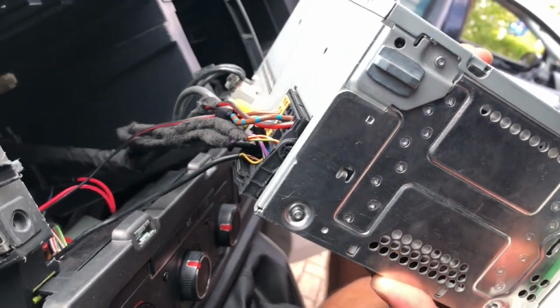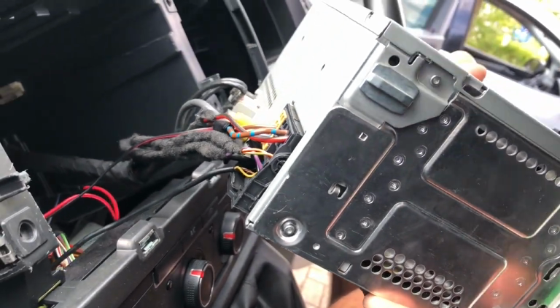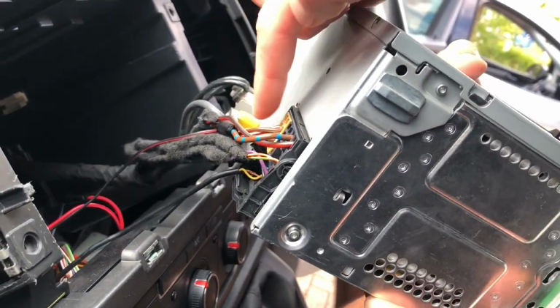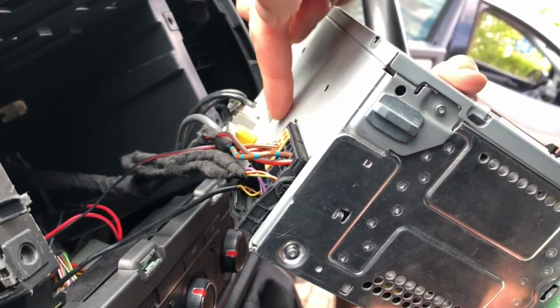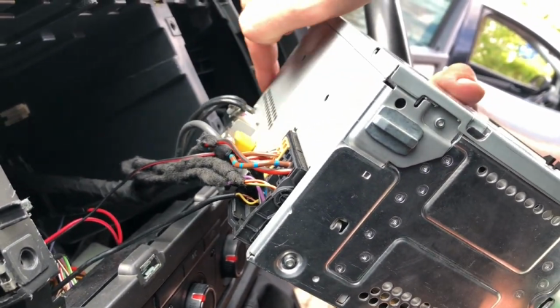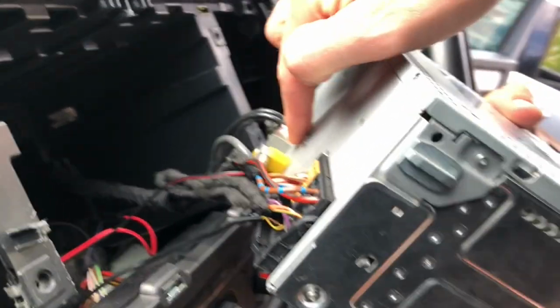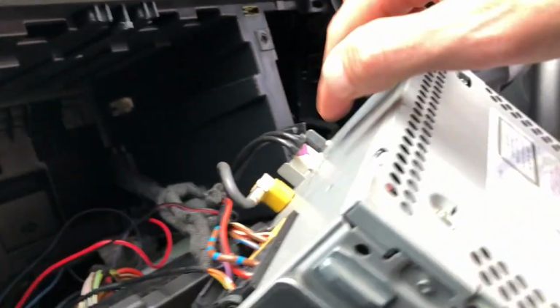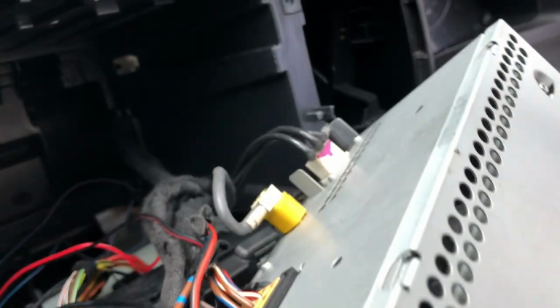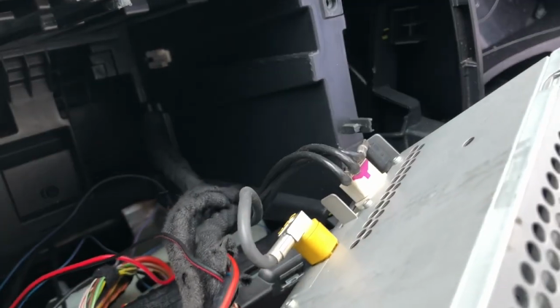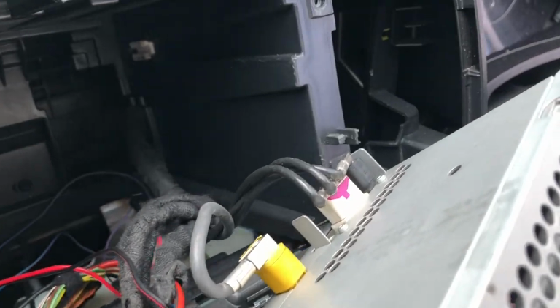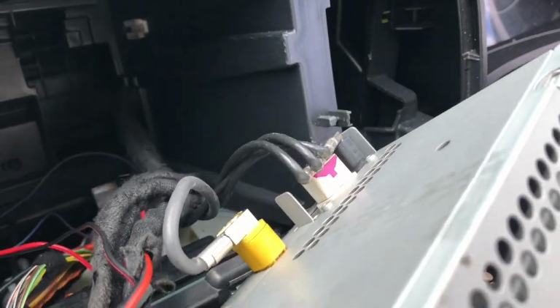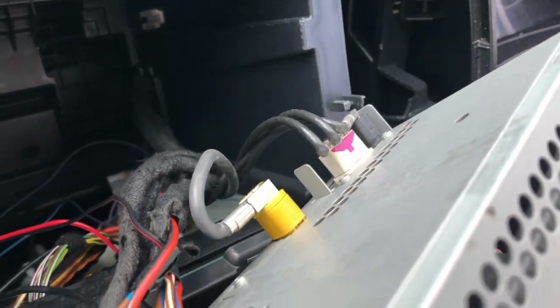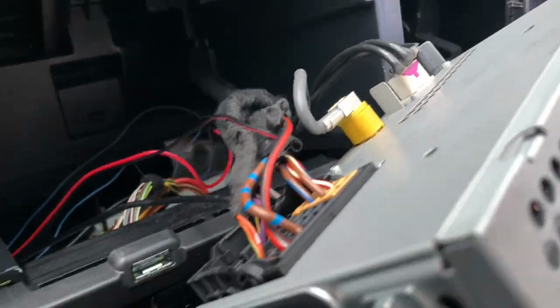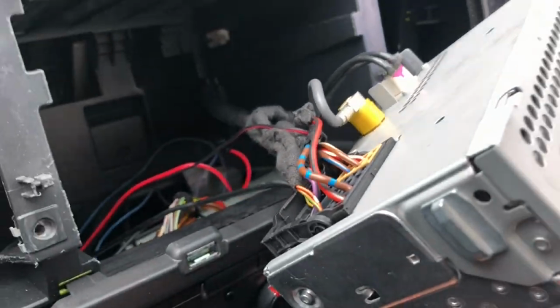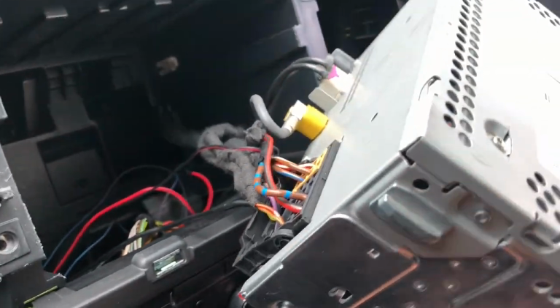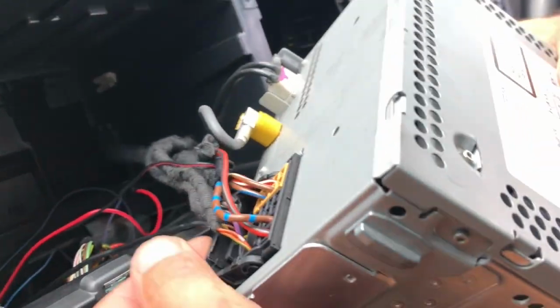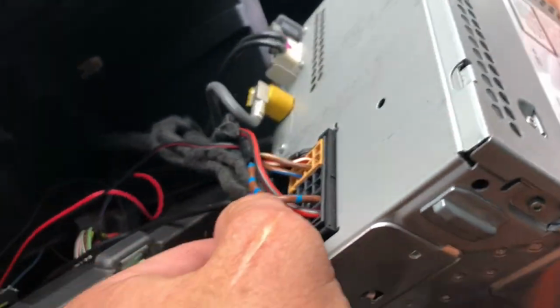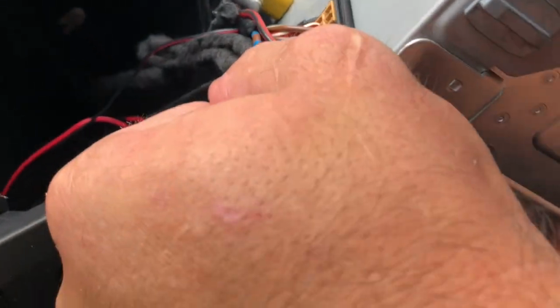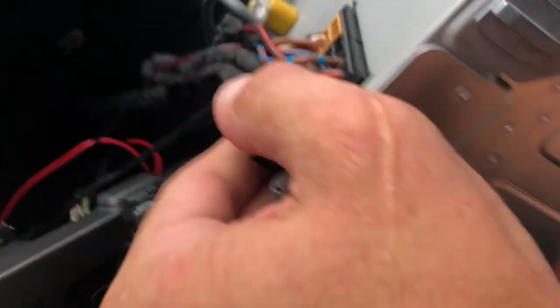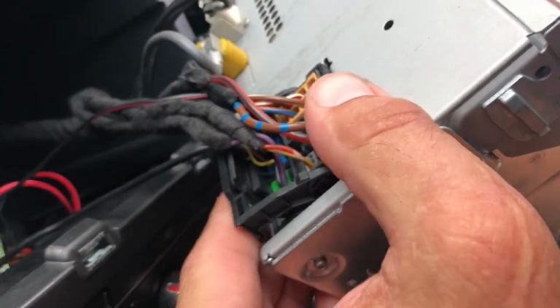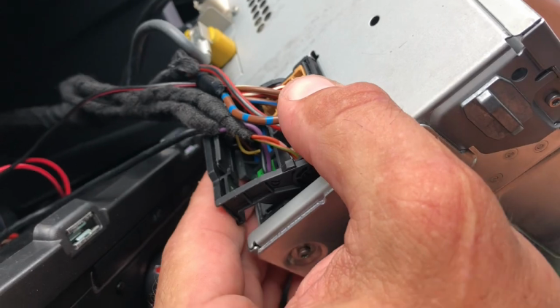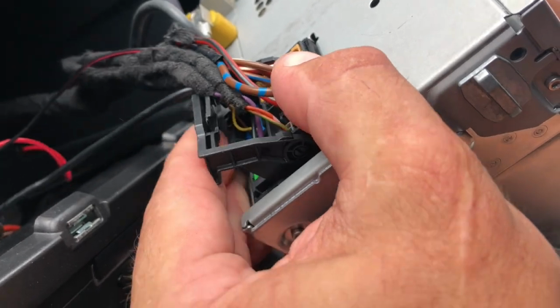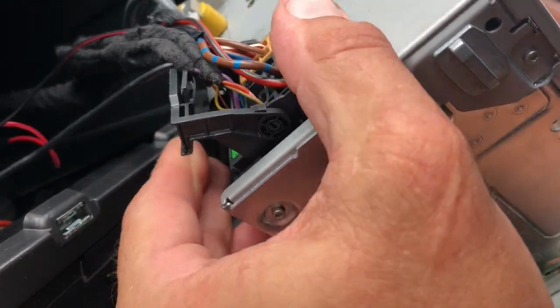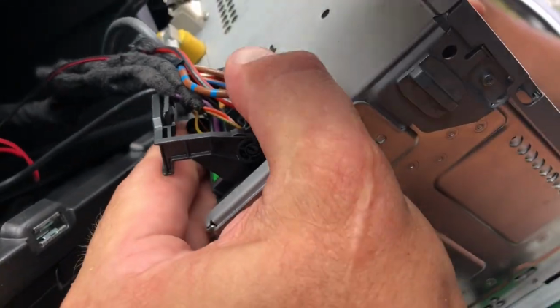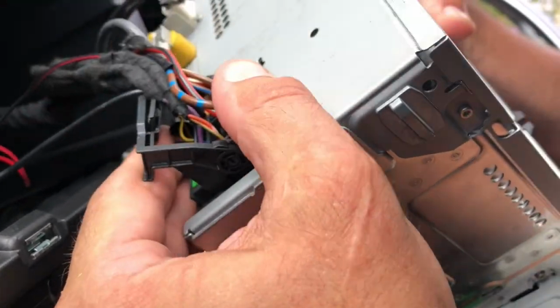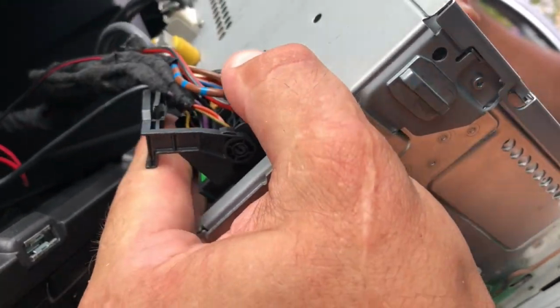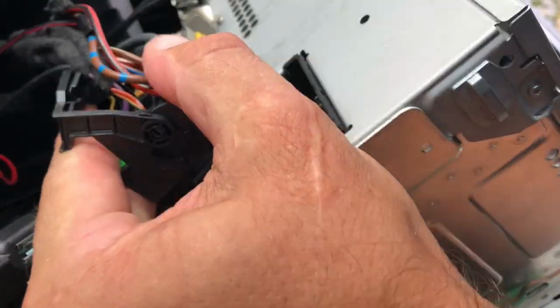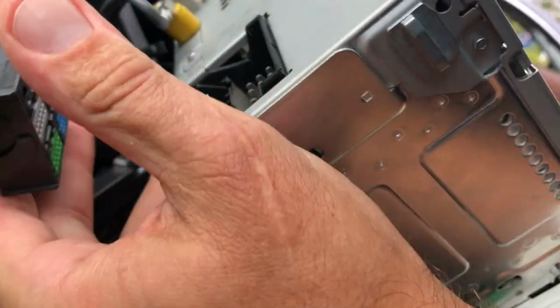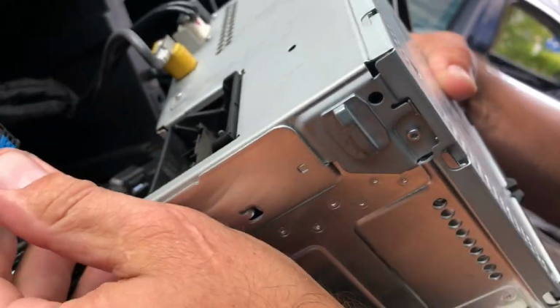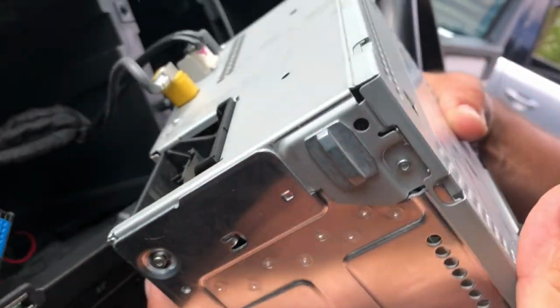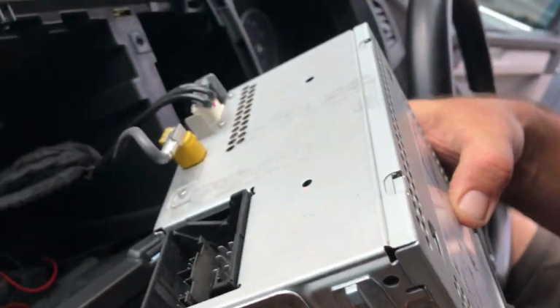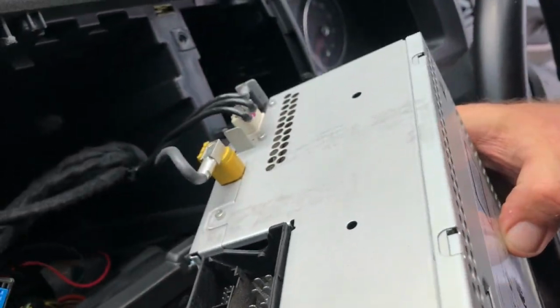We need to start with the quad lock and then all the other connectors as you can see from the top. So just pull it from the bottom, pull it out, and then the whole quad lock comes out.